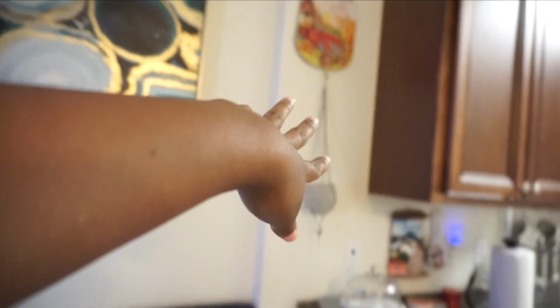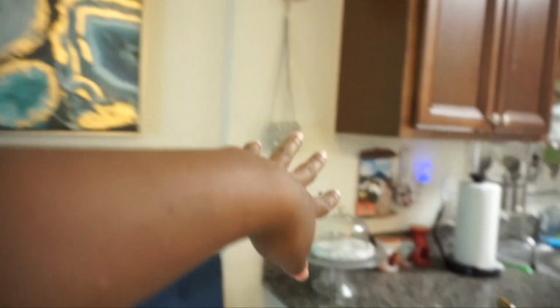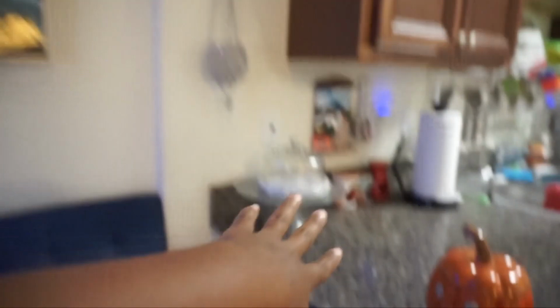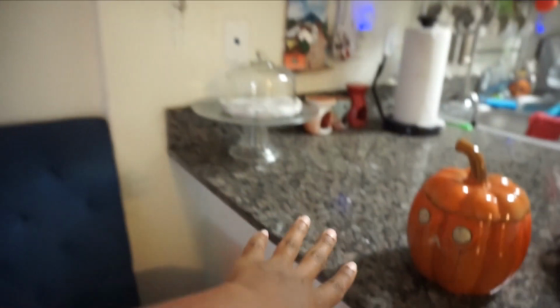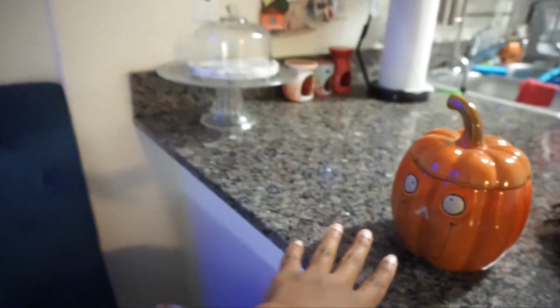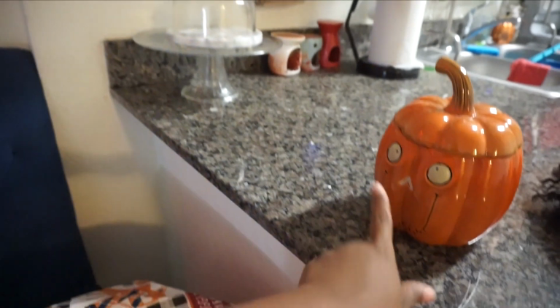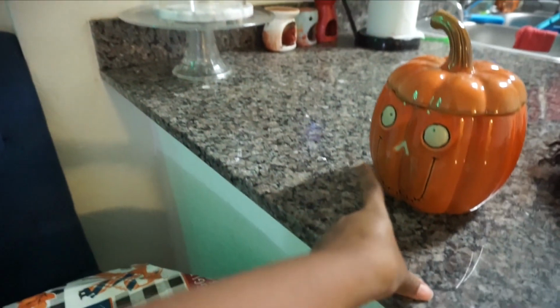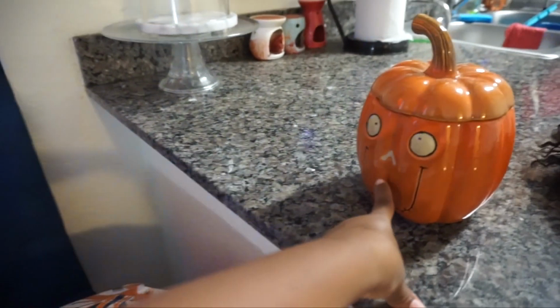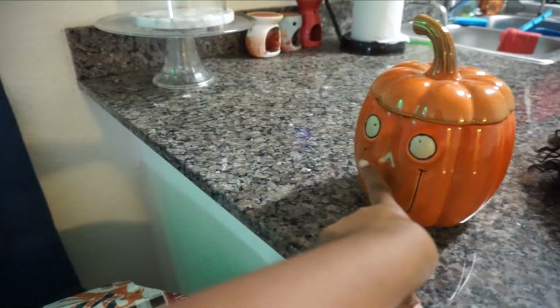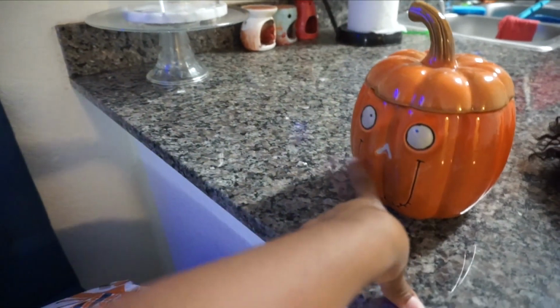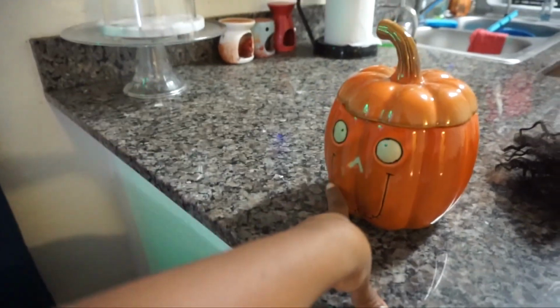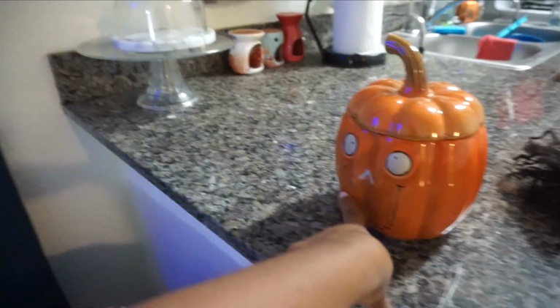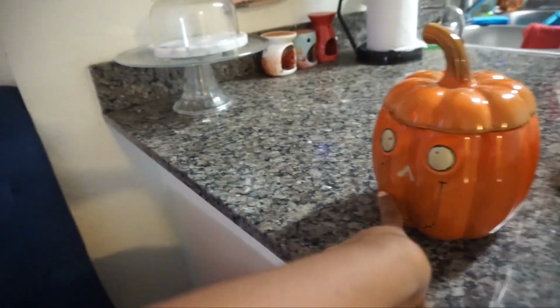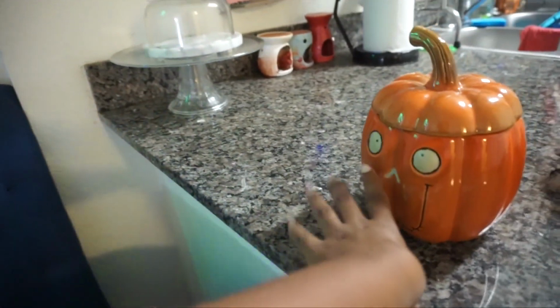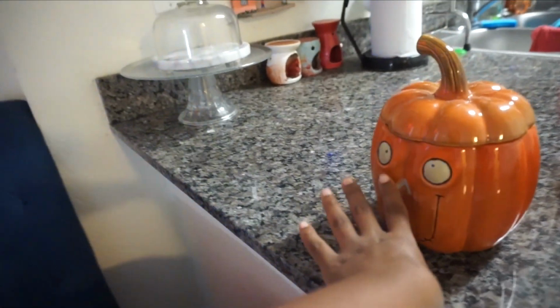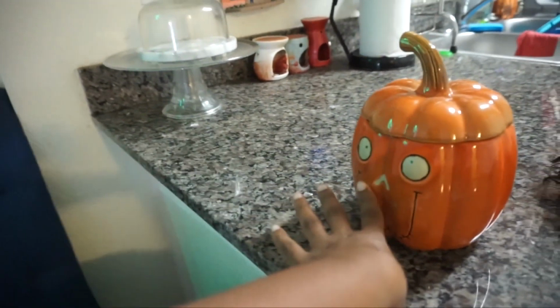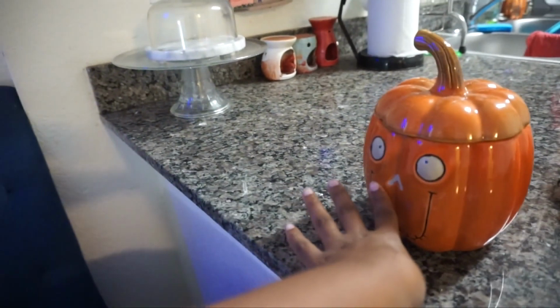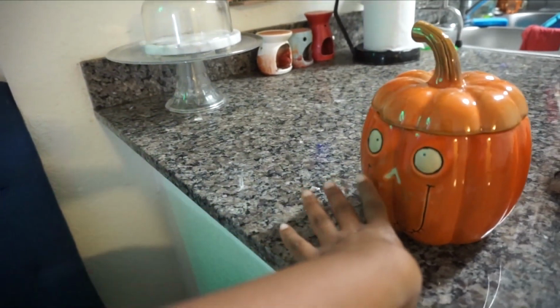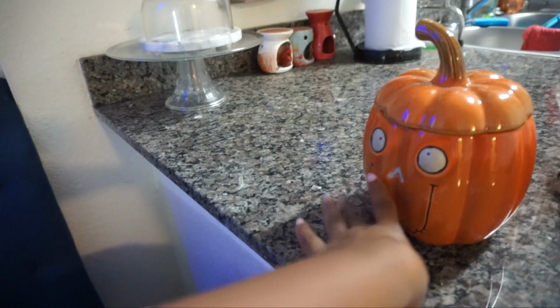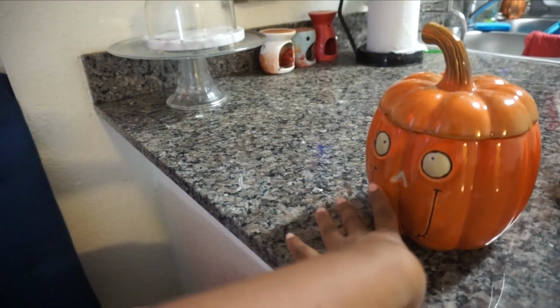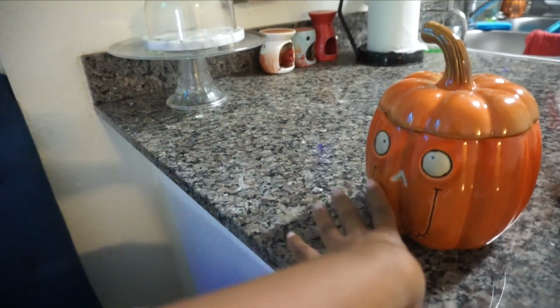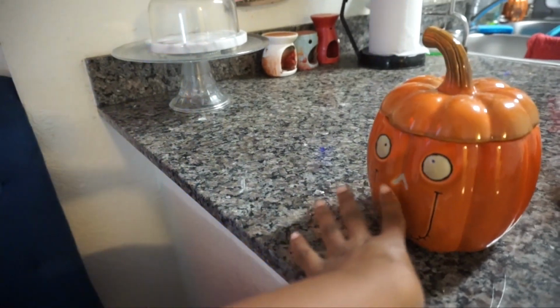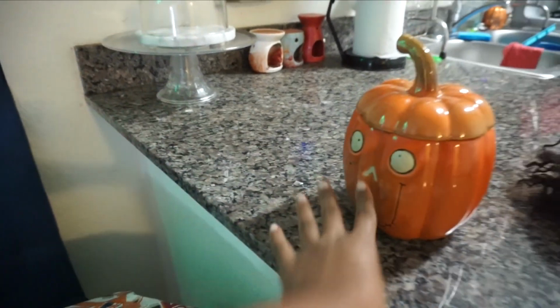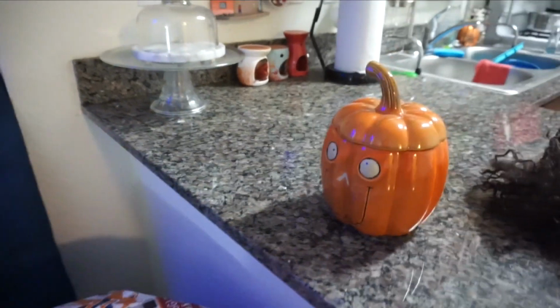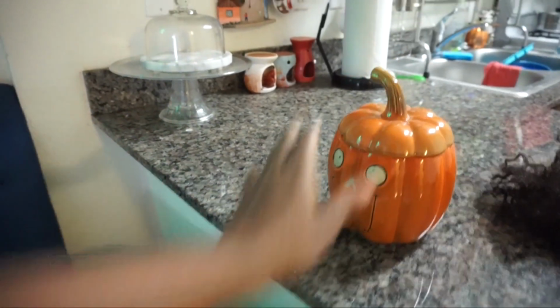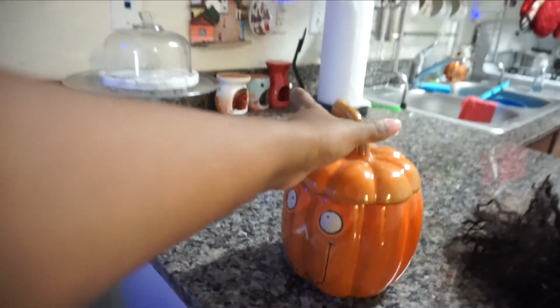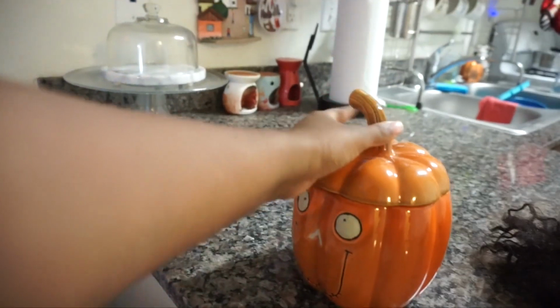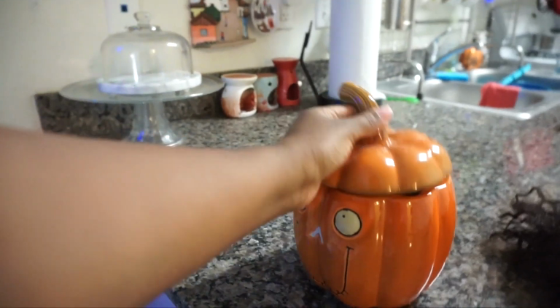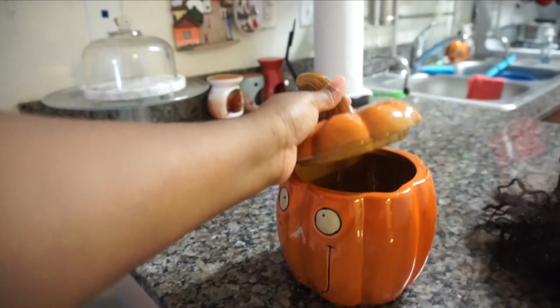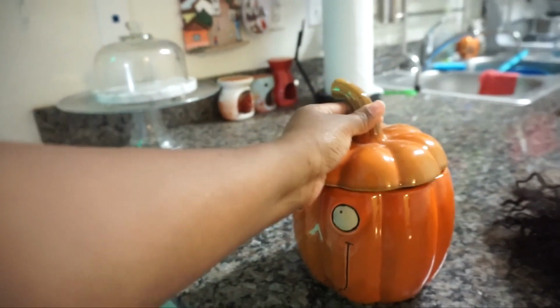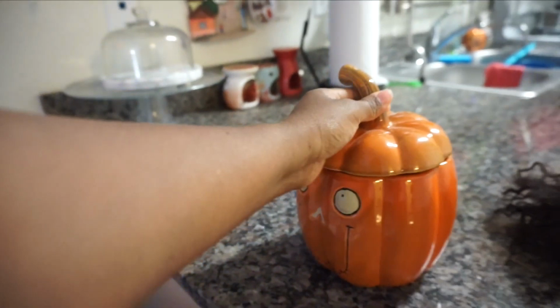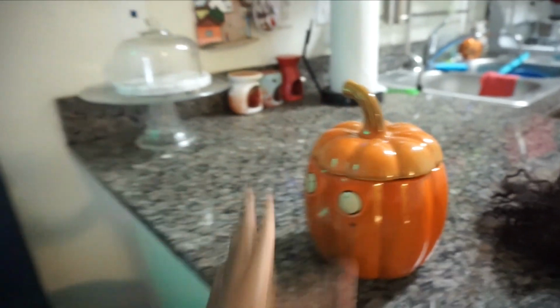Above we have this Hello Fall sign. We also have this pumpkin — this was probably the most expensive fall buy but even so it was seven dollars, from Yankee Candle. It's a cookie jar though I've yet to put anything in it.